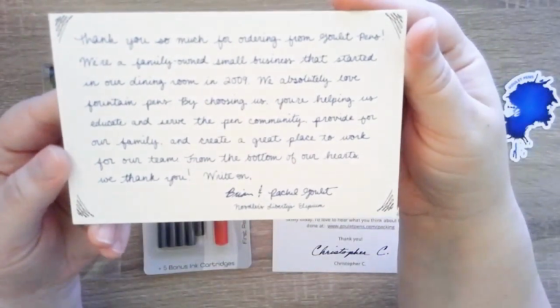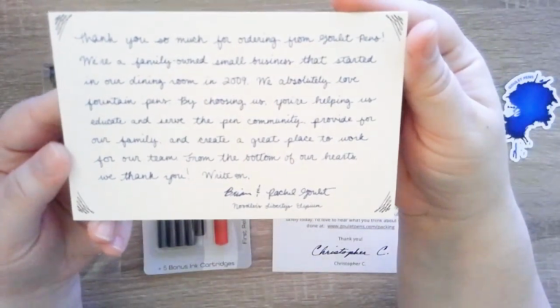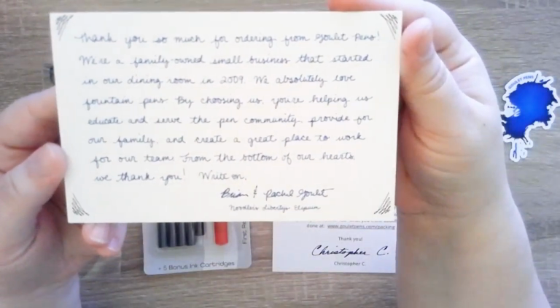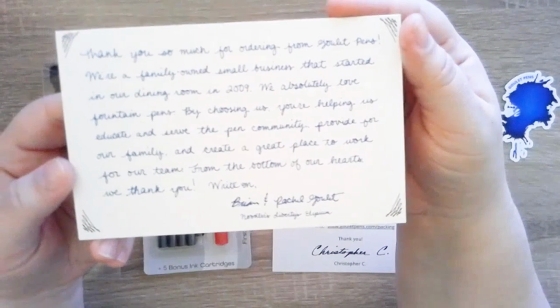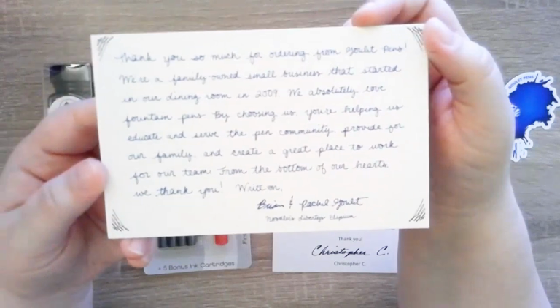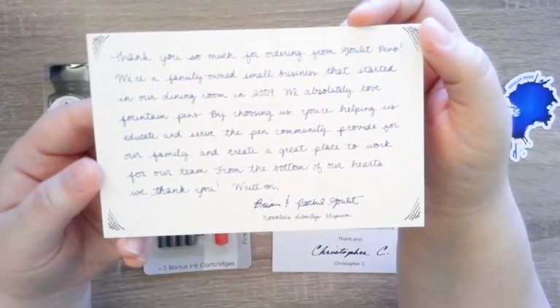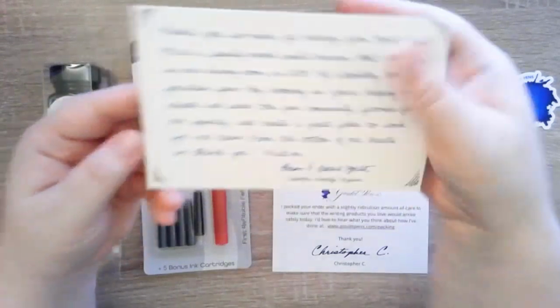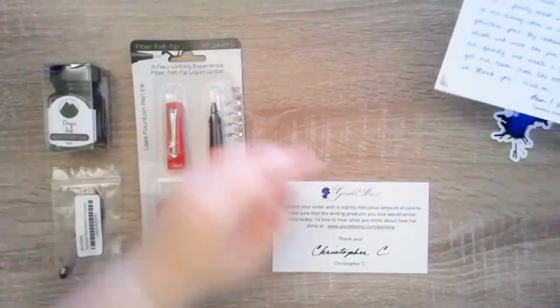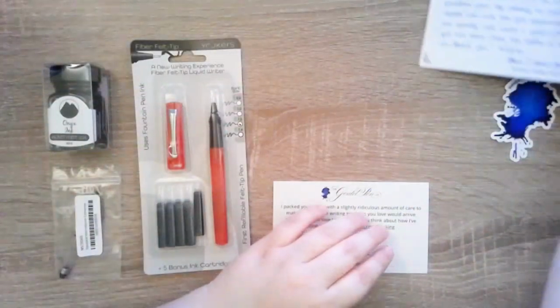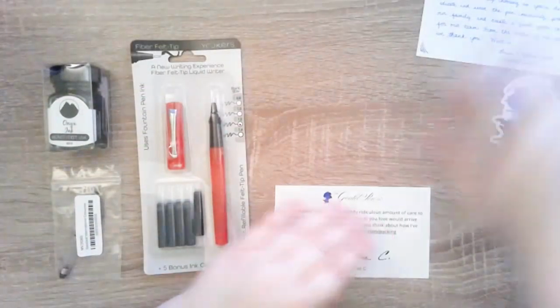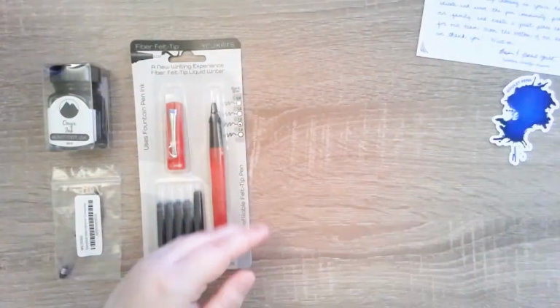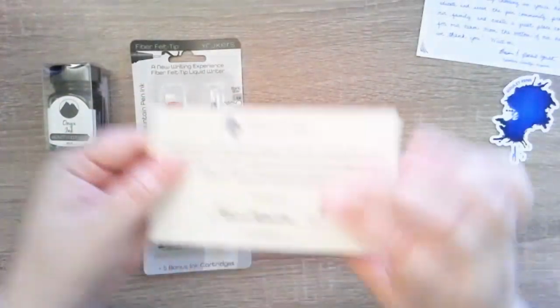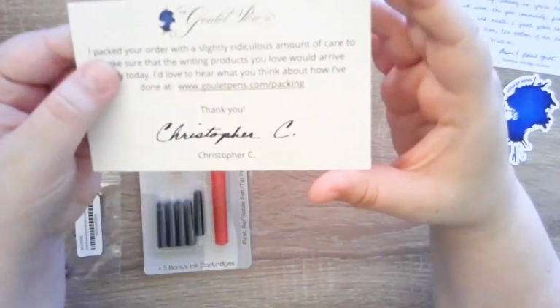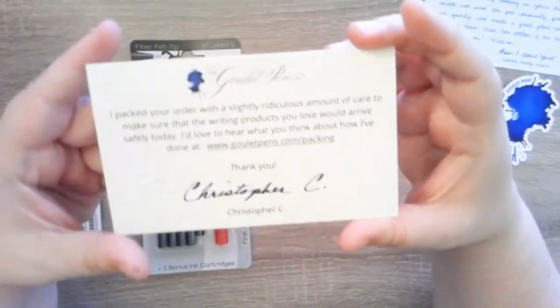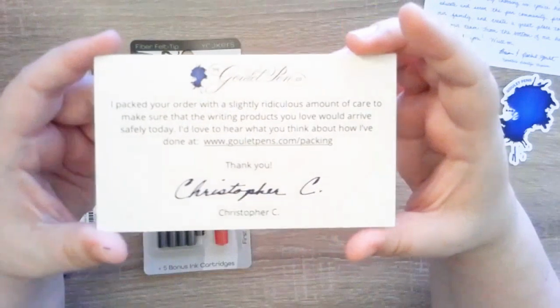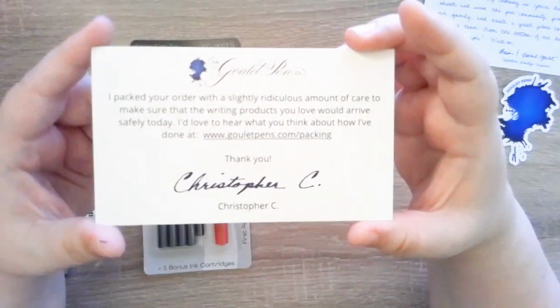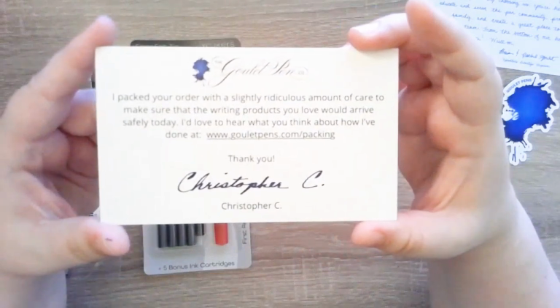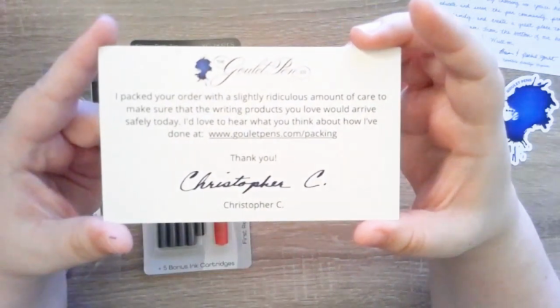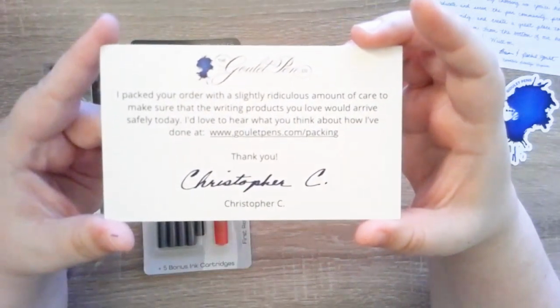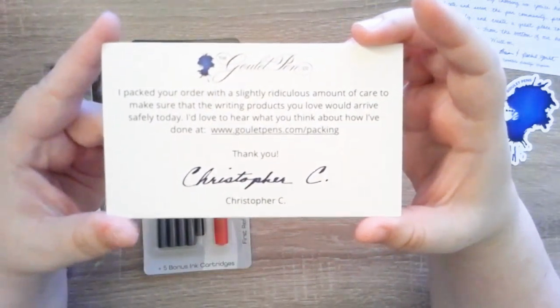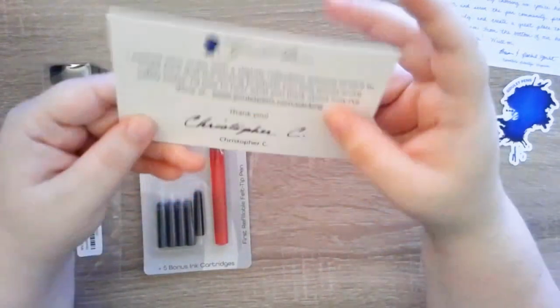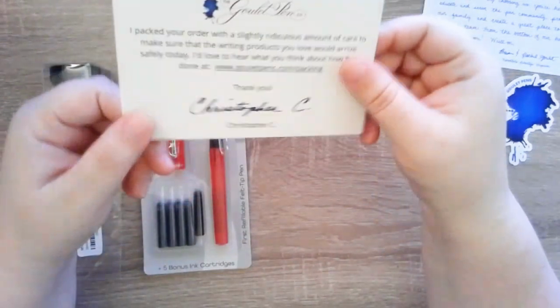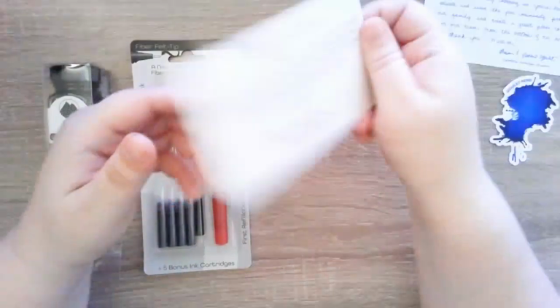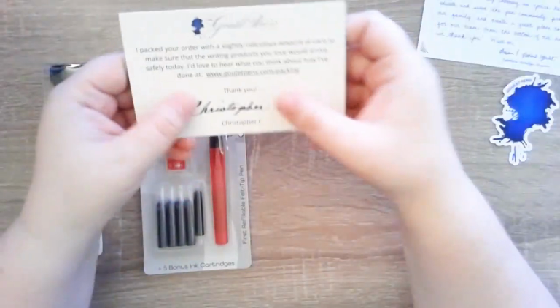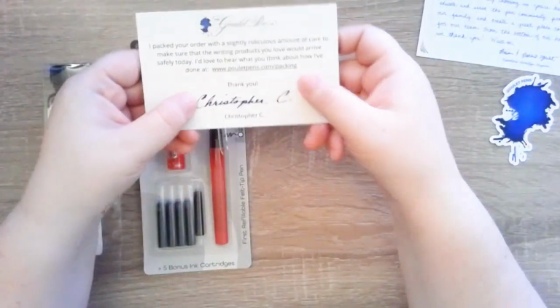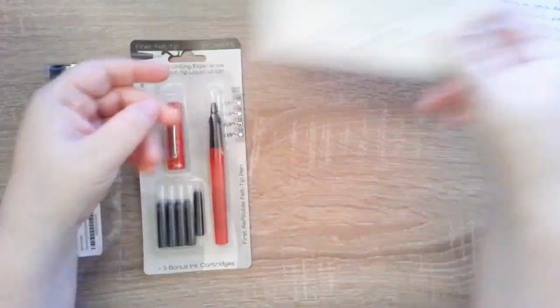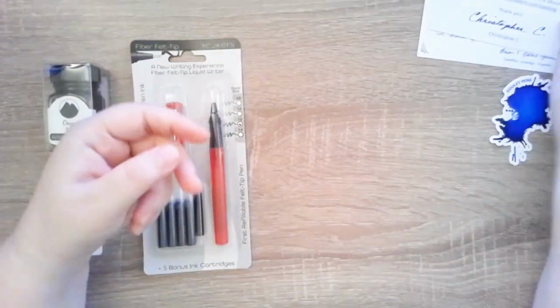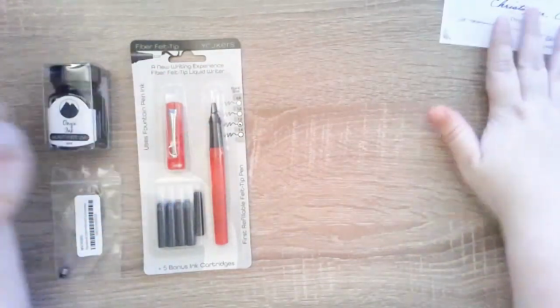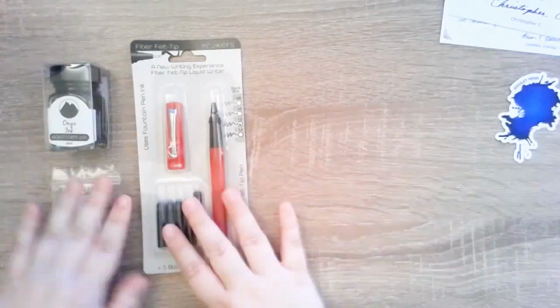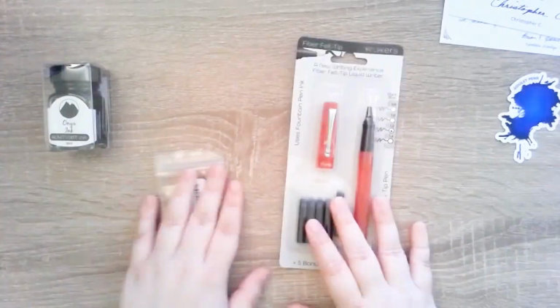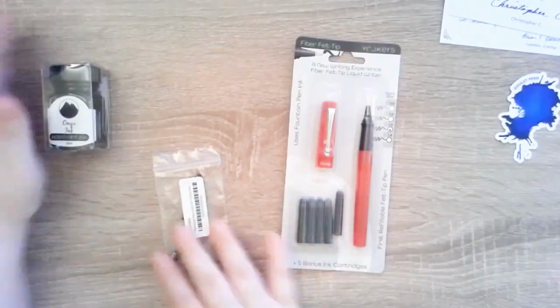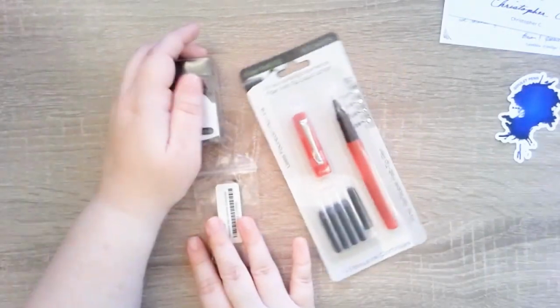I think the packaging is very nice. They also include a little name postcard for the person who packaged my order, so thank you Christopher, I appreciate it. What this is is a refillable felt tip pen.